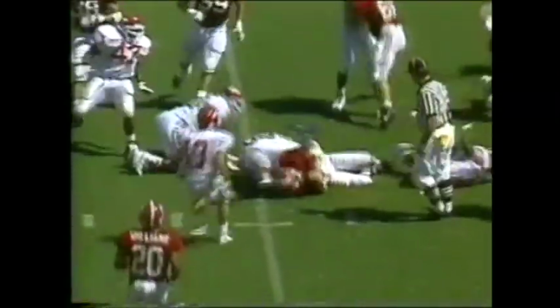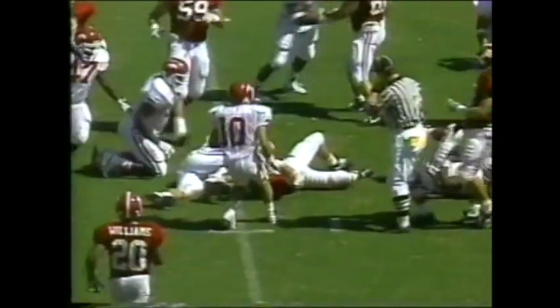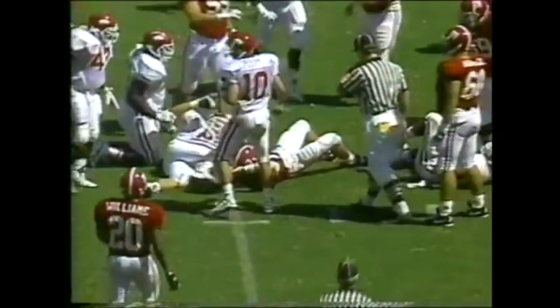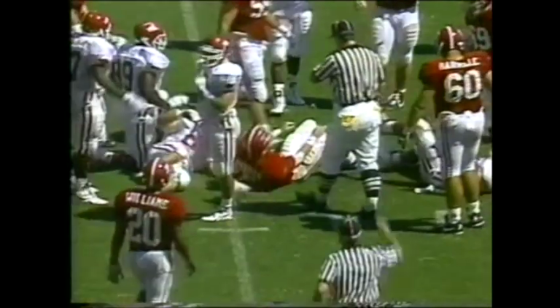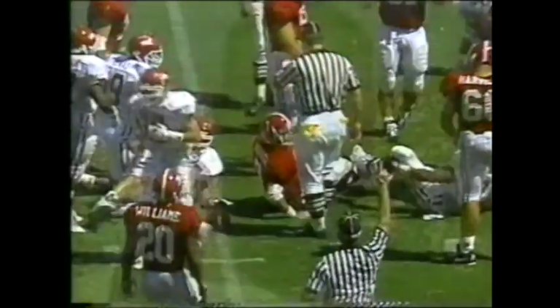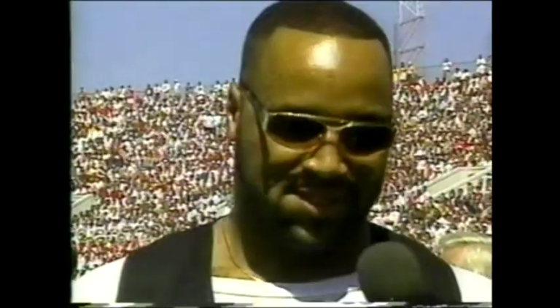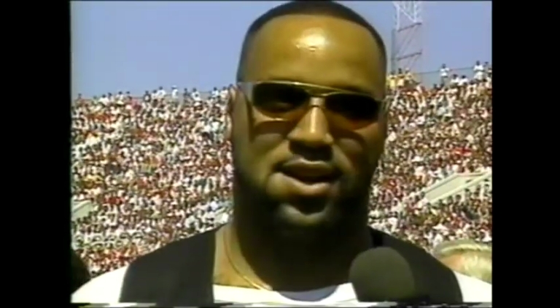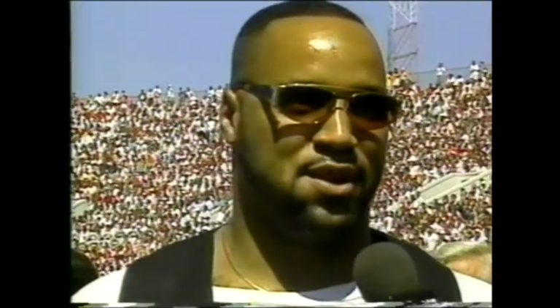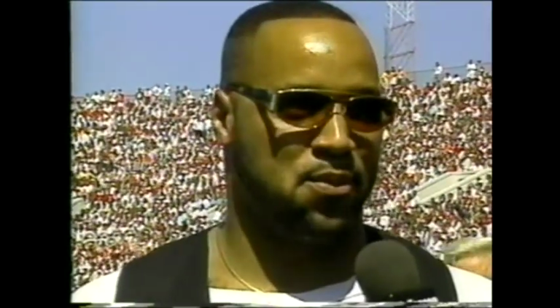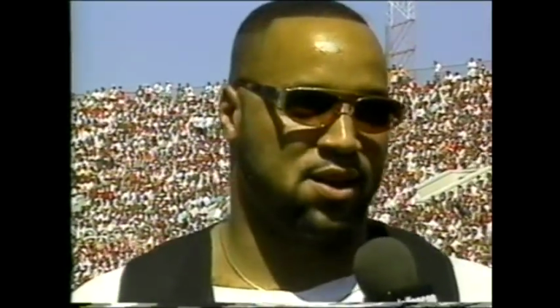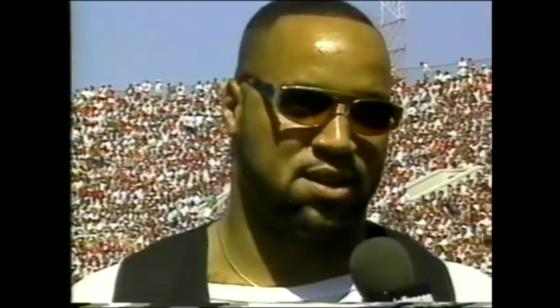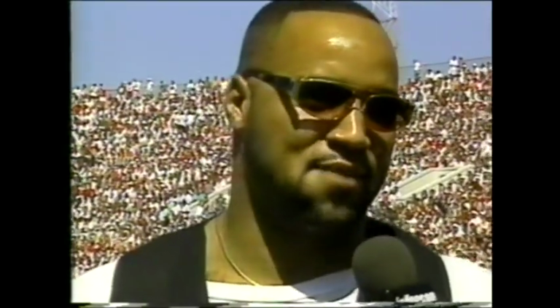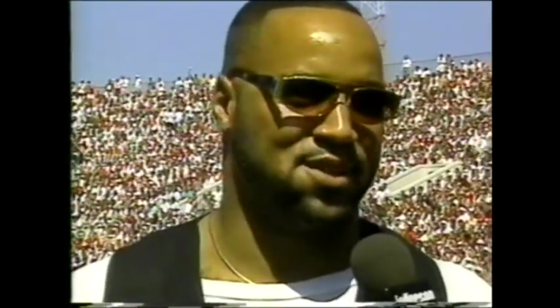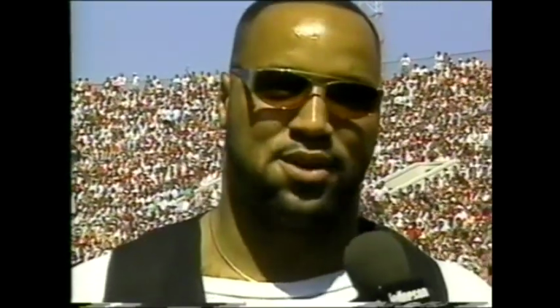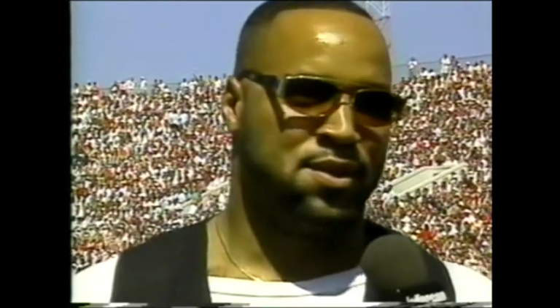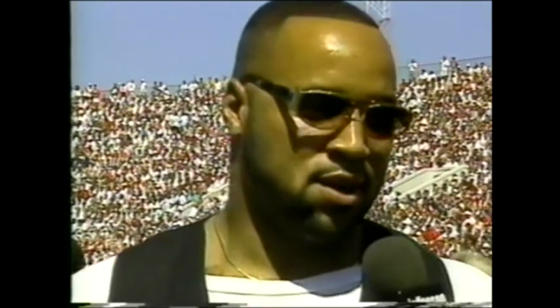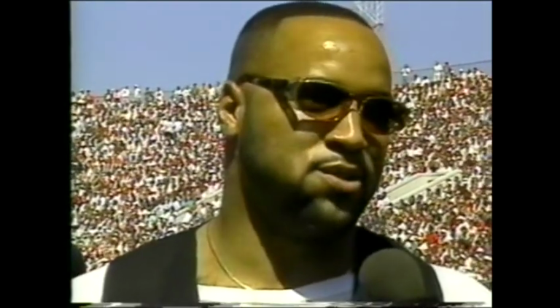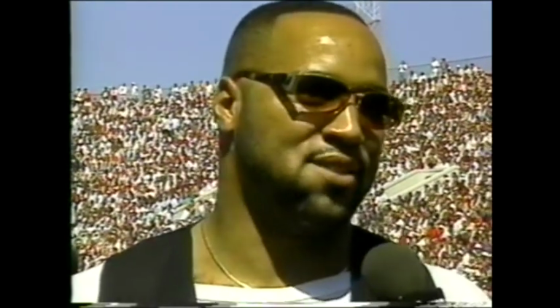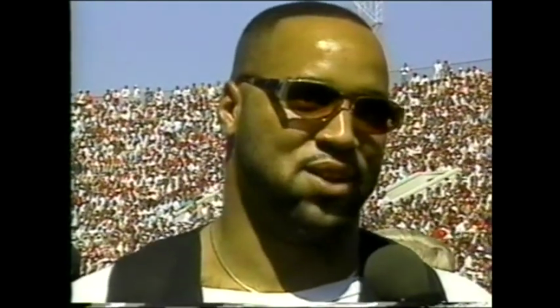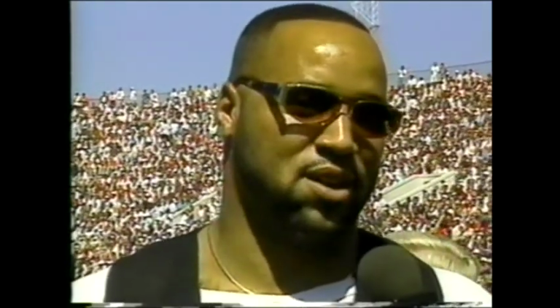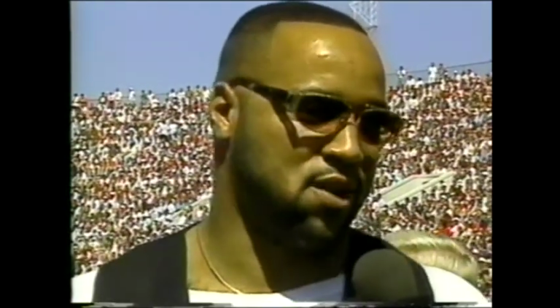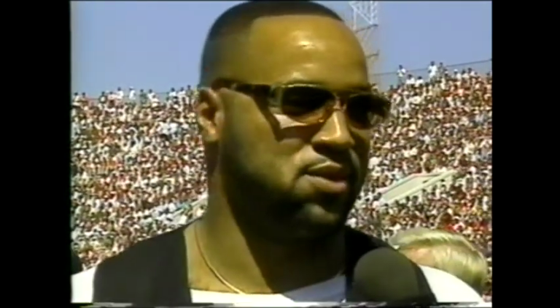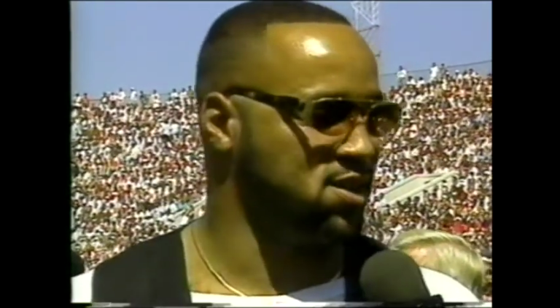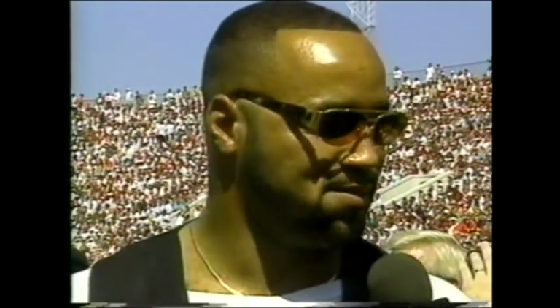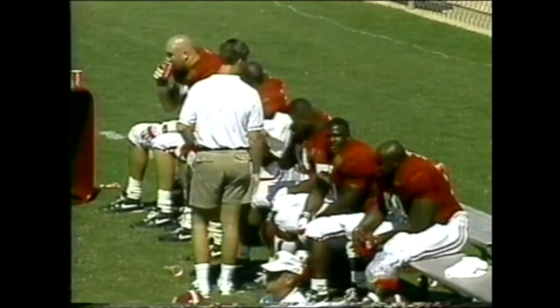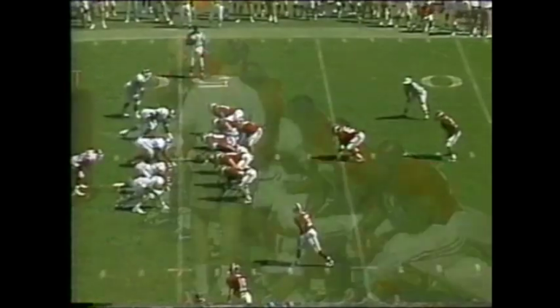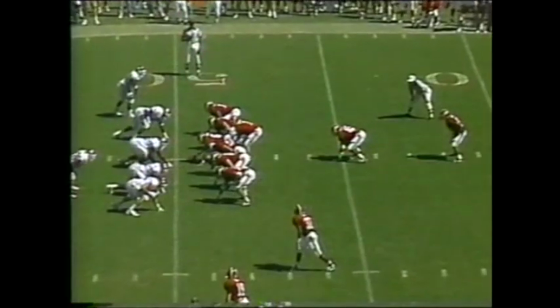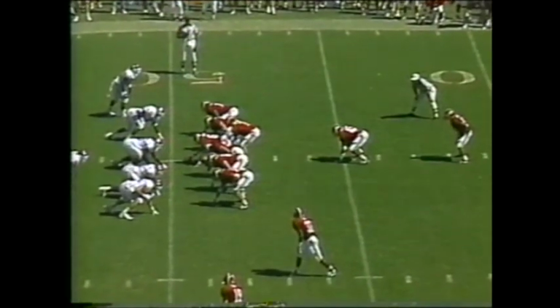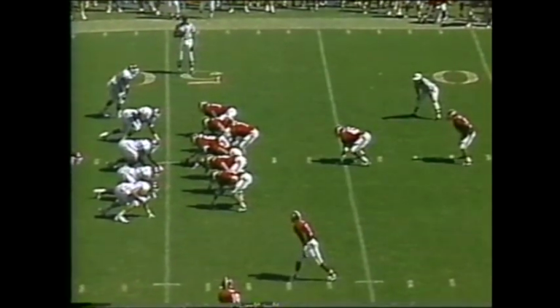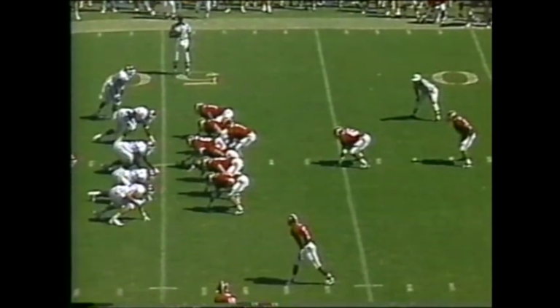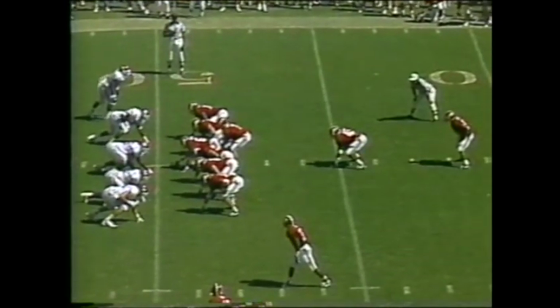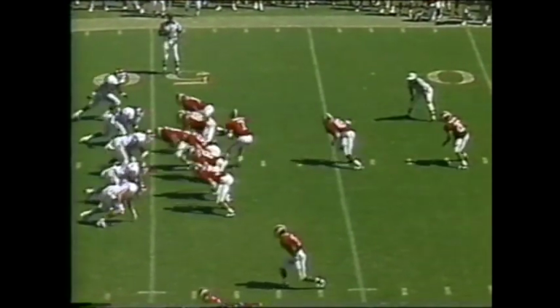The Alabama defense looks the same as when you were playing, doesn't it? Definitely — I think people are kind of looking for us to have a letdown this year, but Coach Dubose and those guys on defense have done a great job with these young kids out there. Cornelius Bennett of the Buffalo Bills, here back to see his Crimson Tide team.